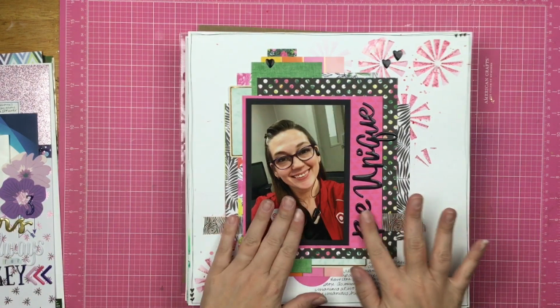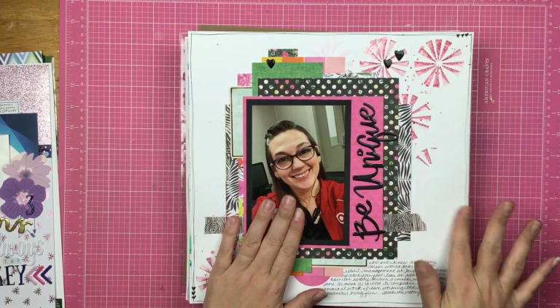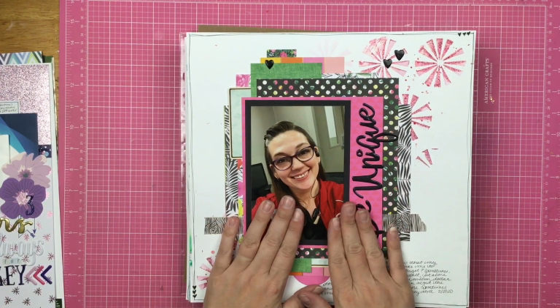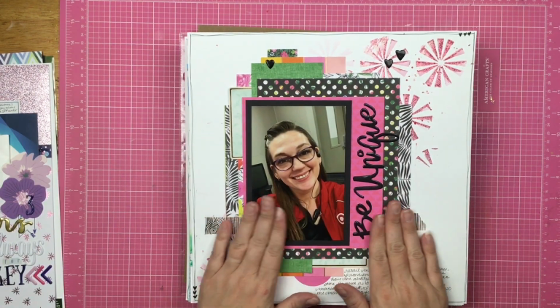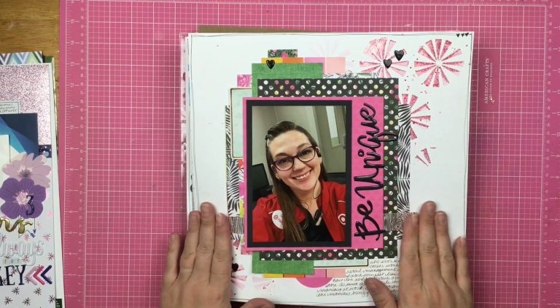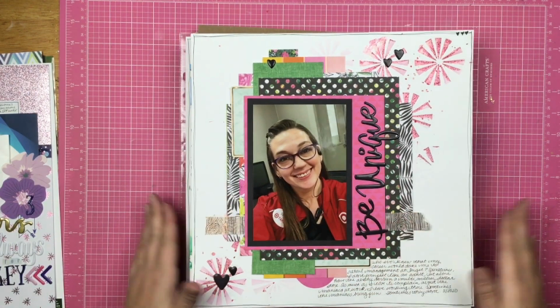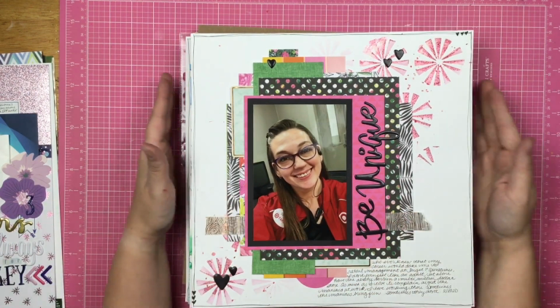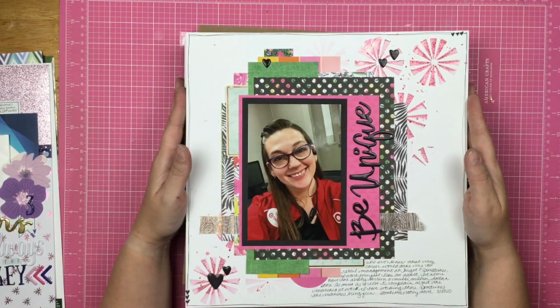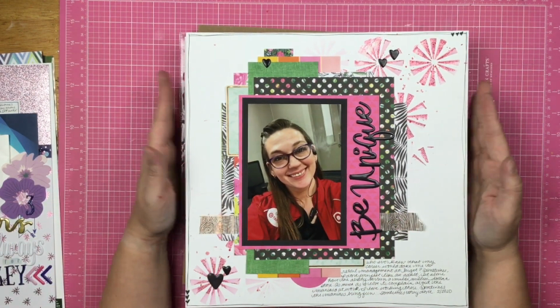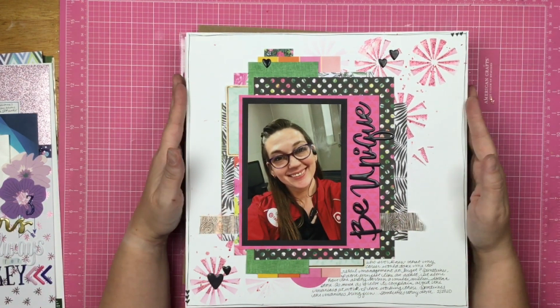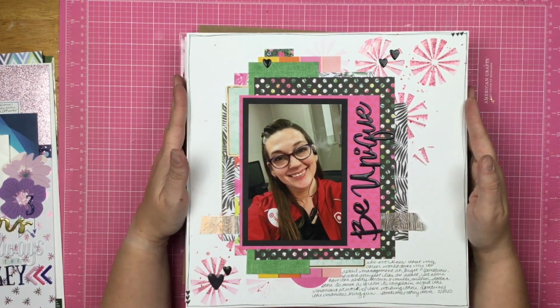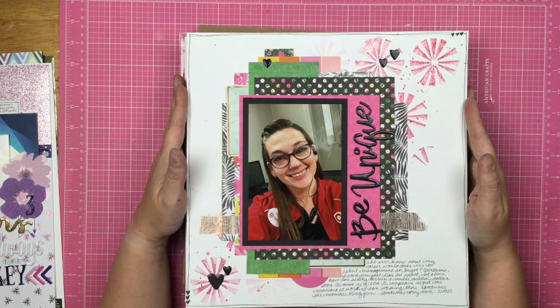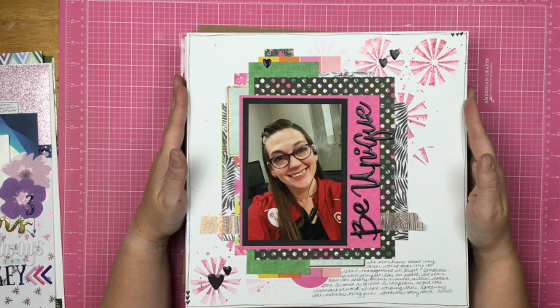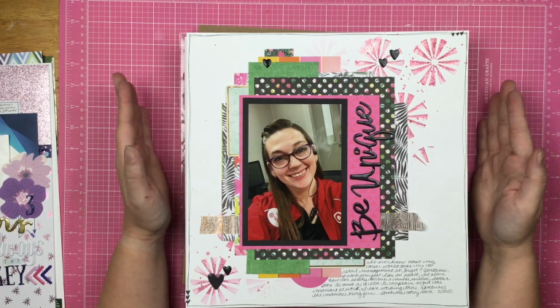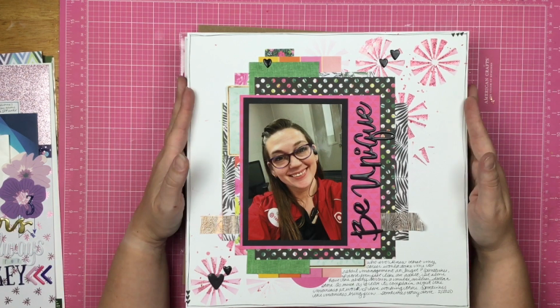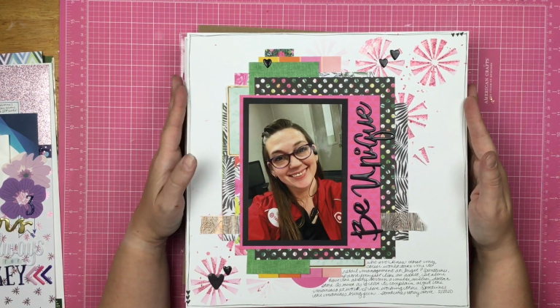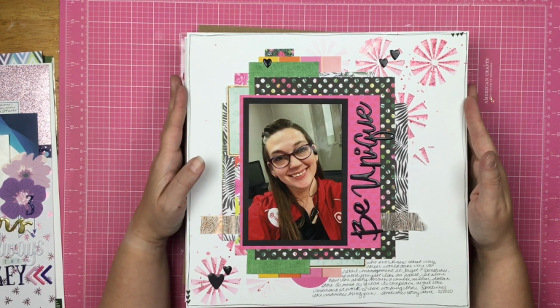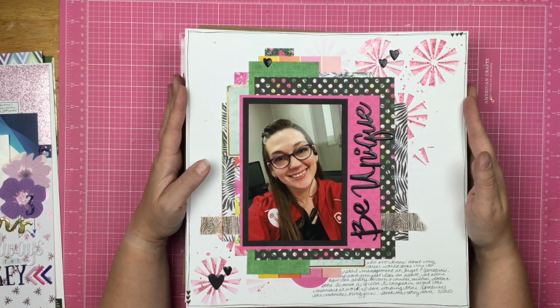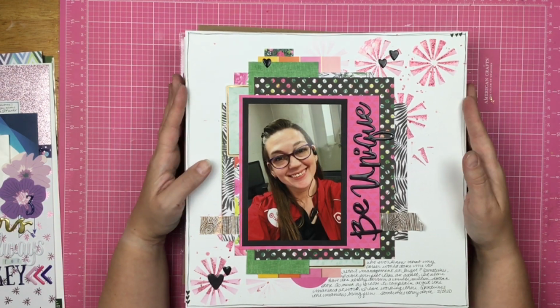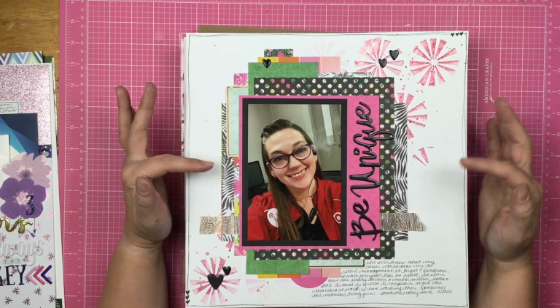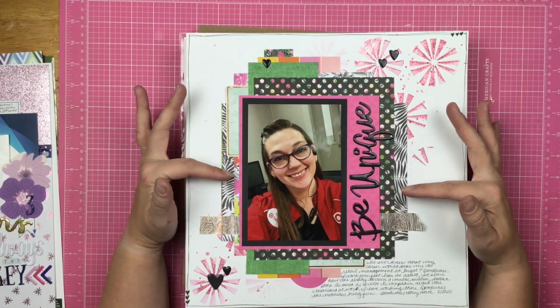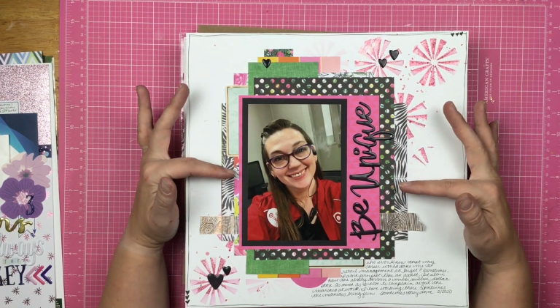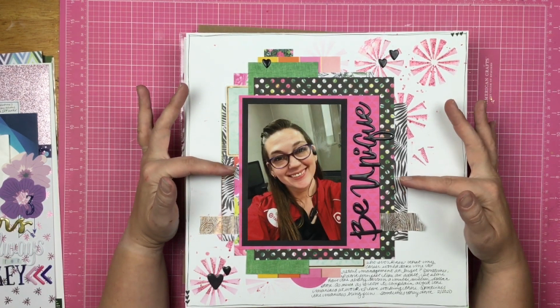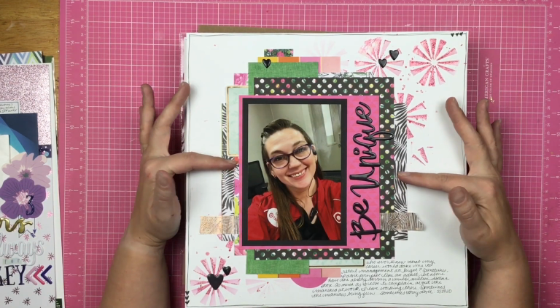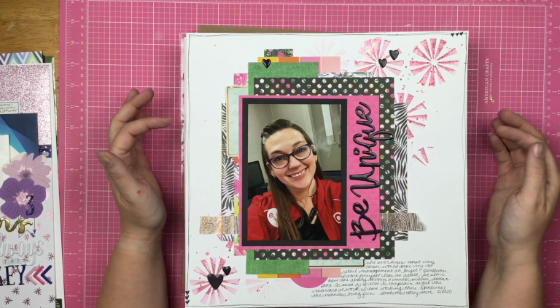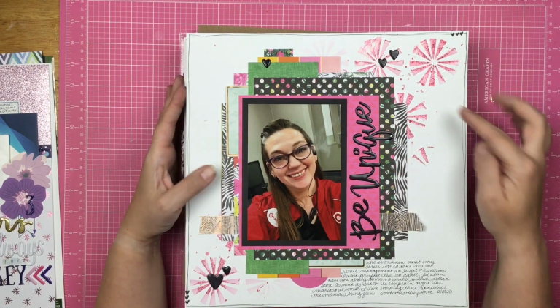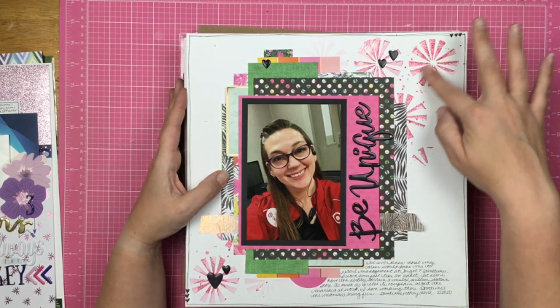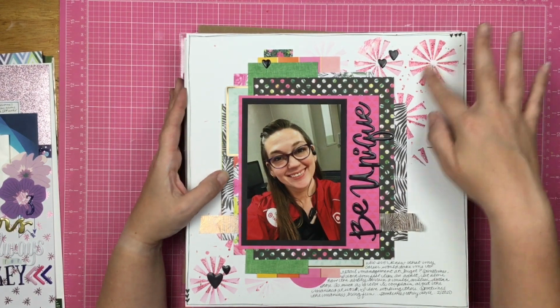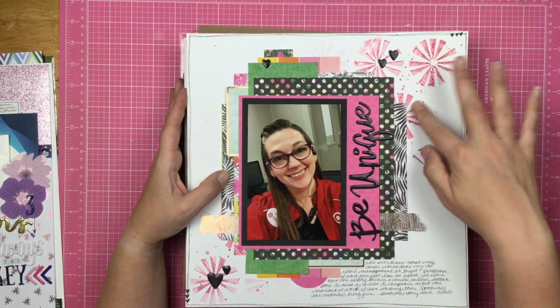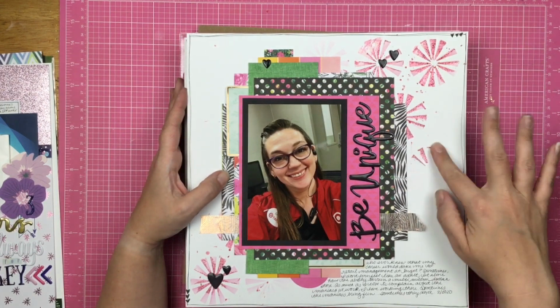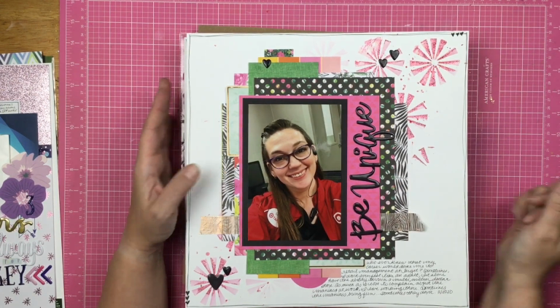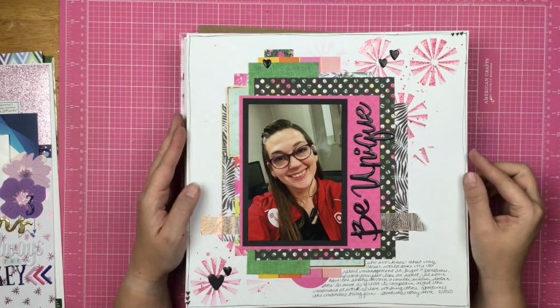Here is a scrap lift for Pink Glitter Scrapper's five-year YouTube anniversary. I used a lot of 5th and Monaco, and then I used the Pinwheels stencil.